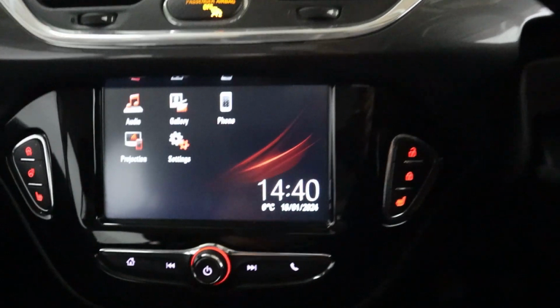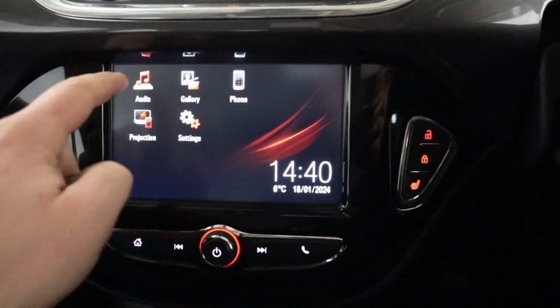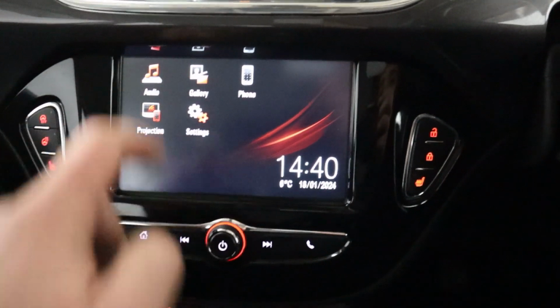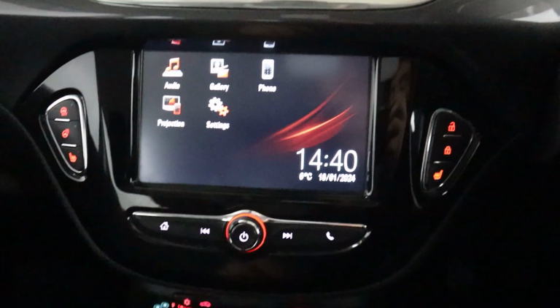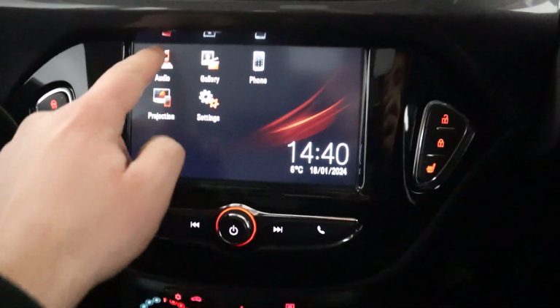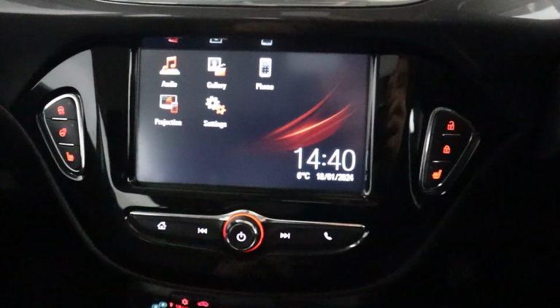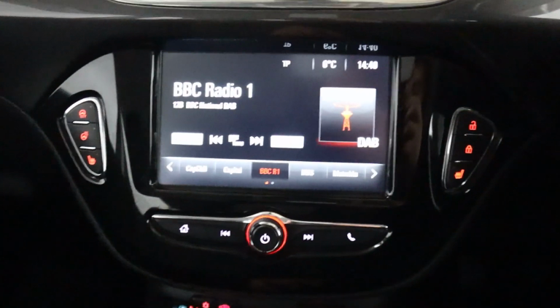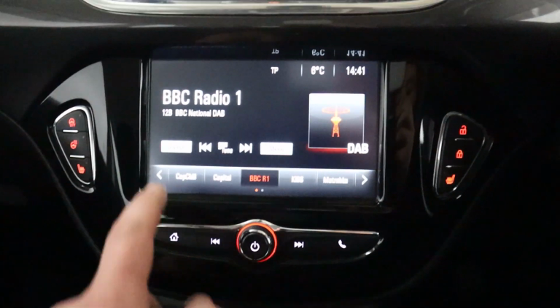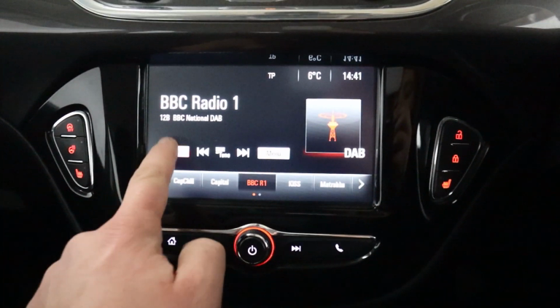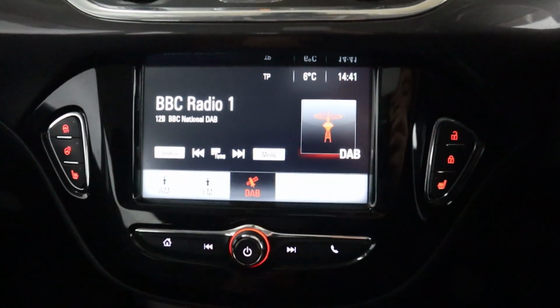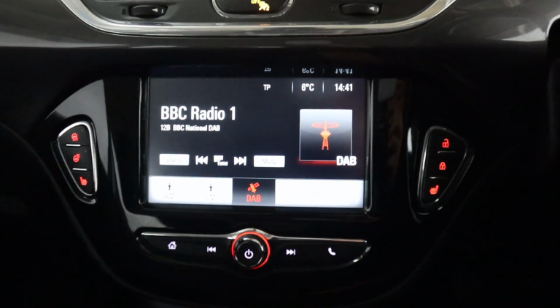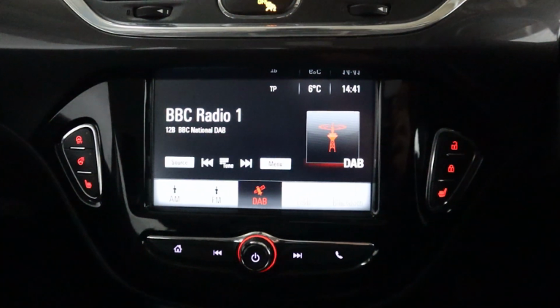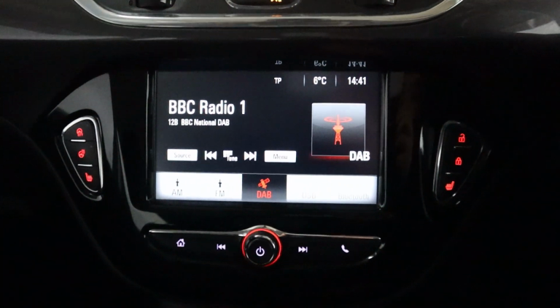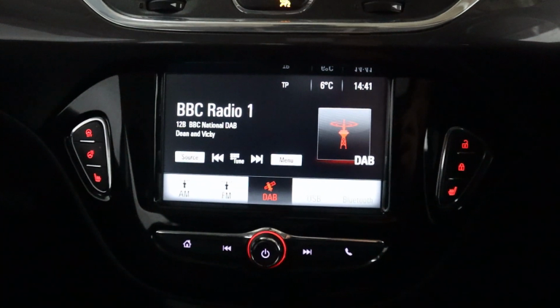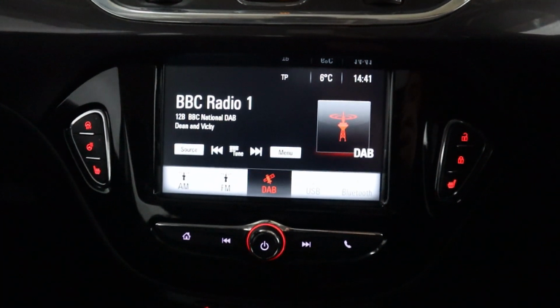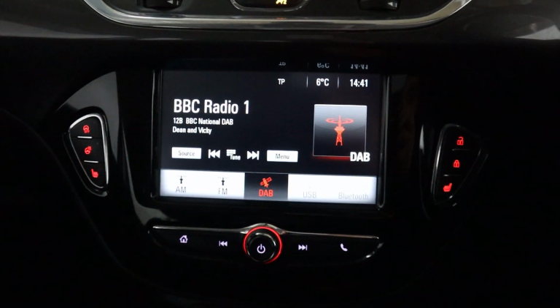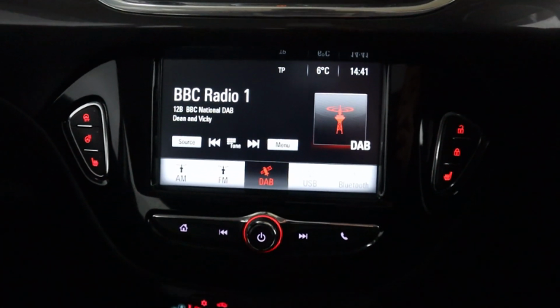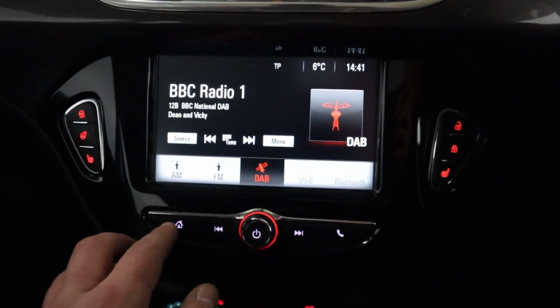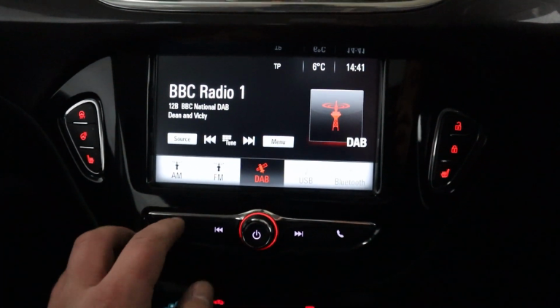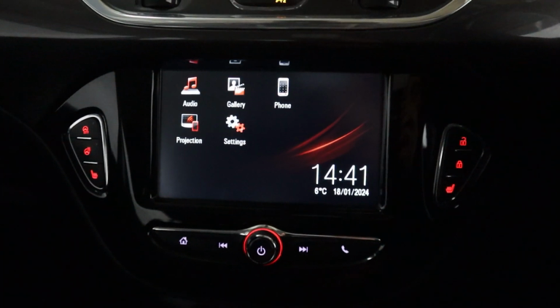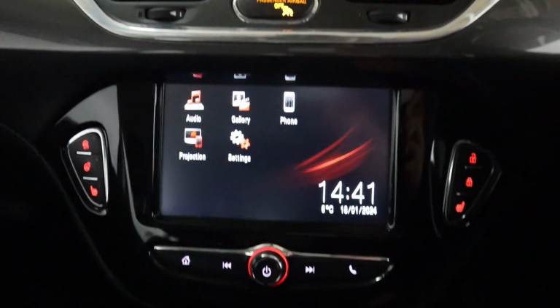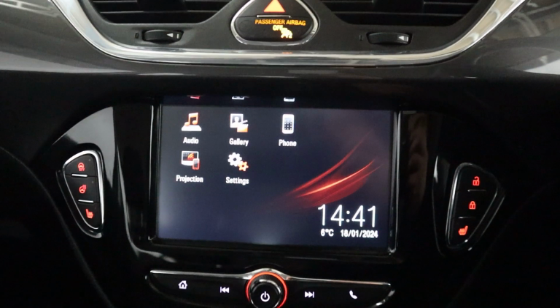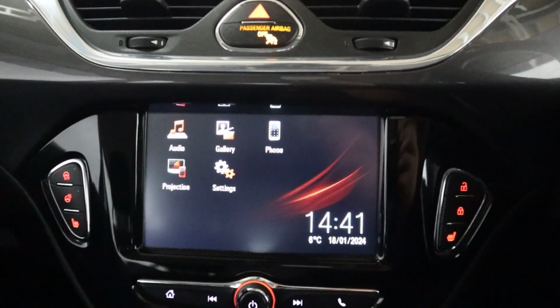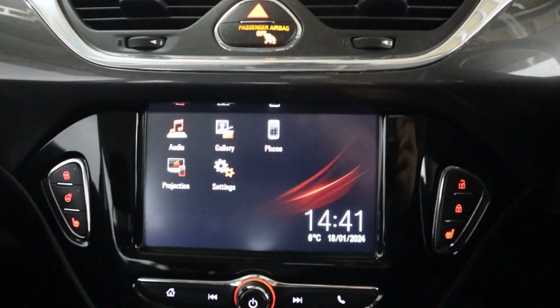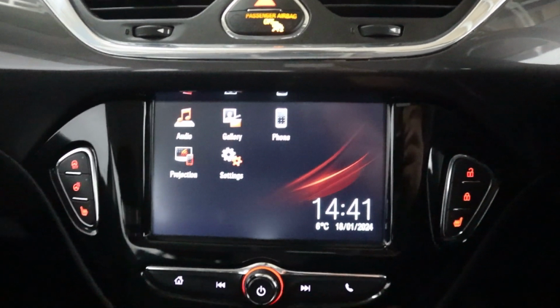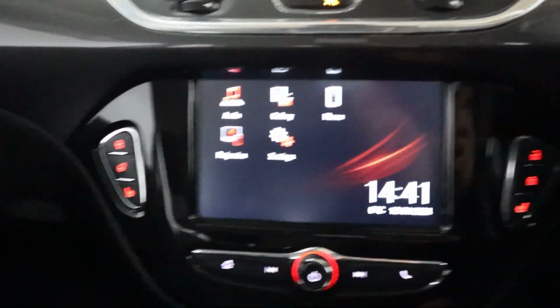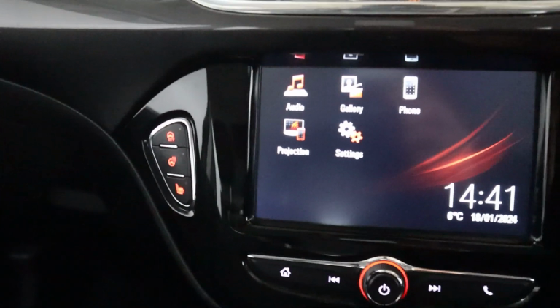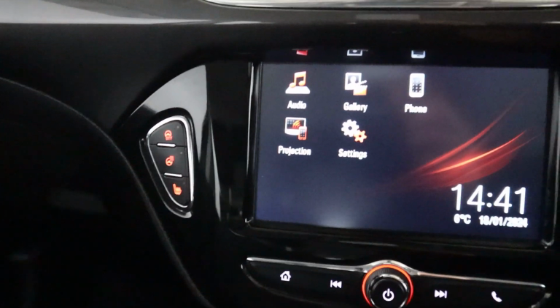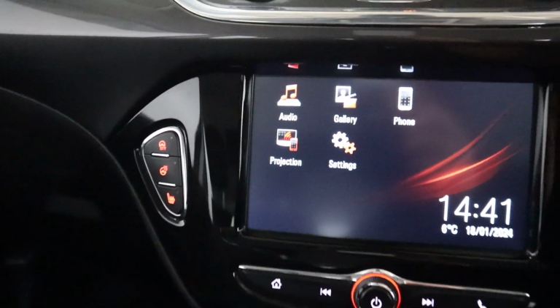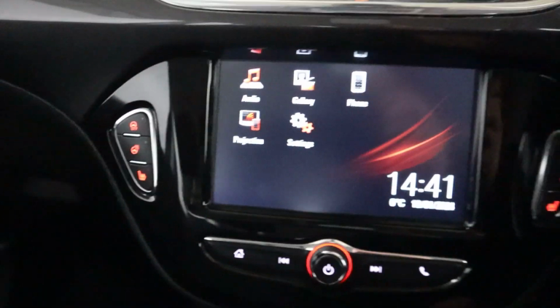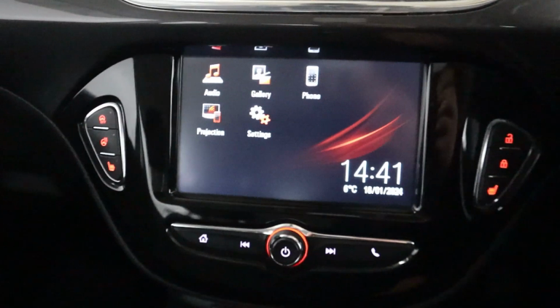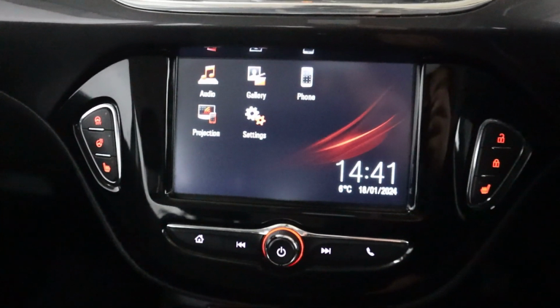Now in the centre, we have radio, as well as a USB and Bluetooth connection for media. There's also Bluetooth connection for your phone for hands-free, and projection support for things like Apple CarPlay and Android.